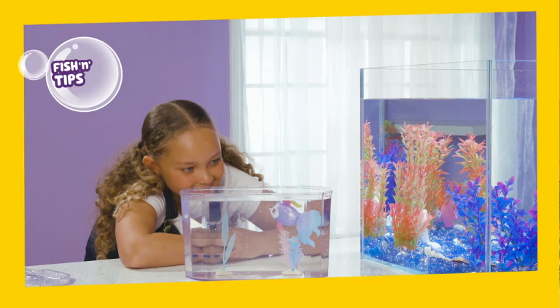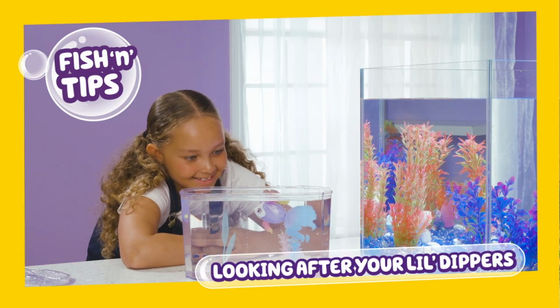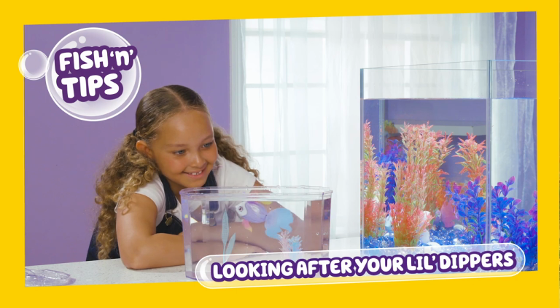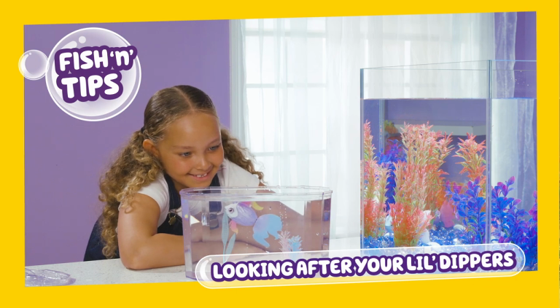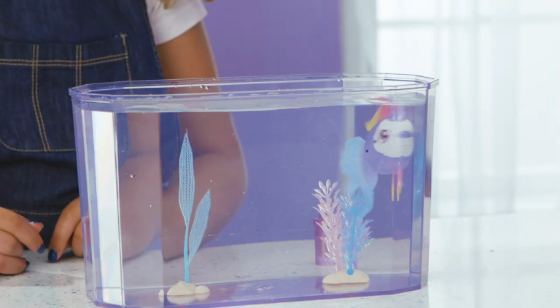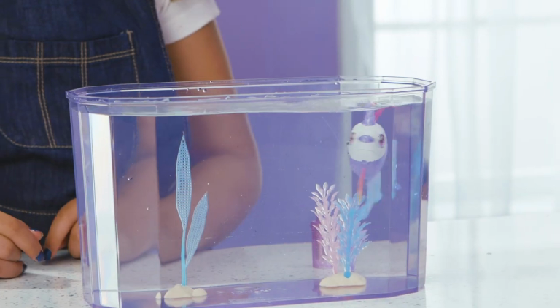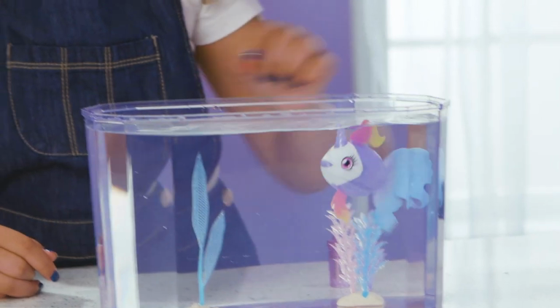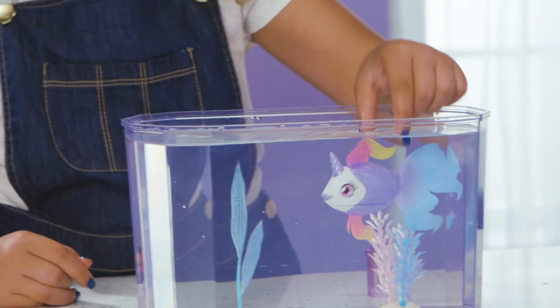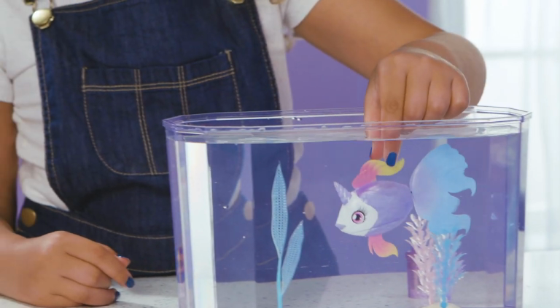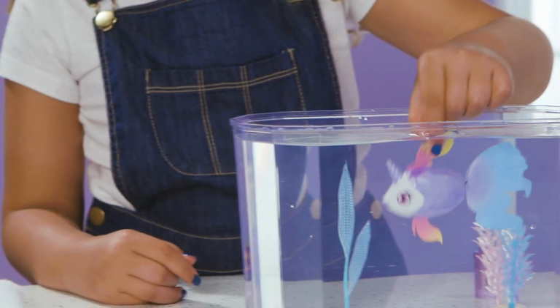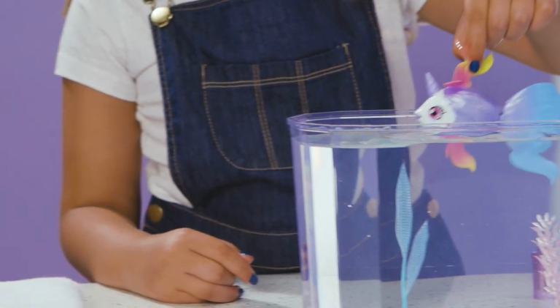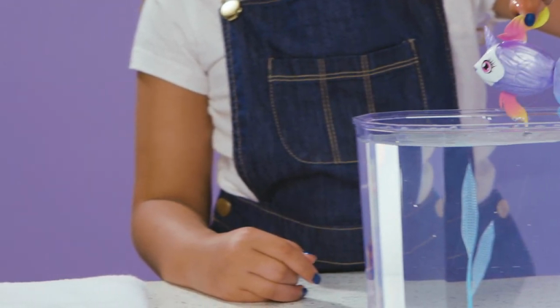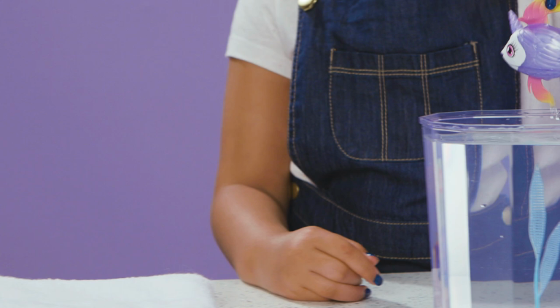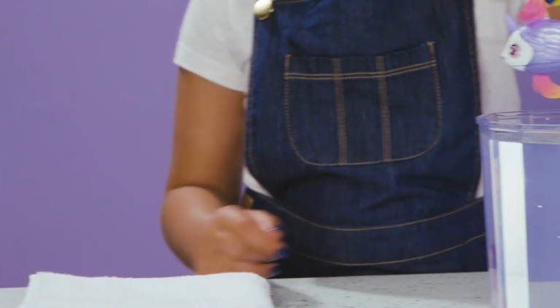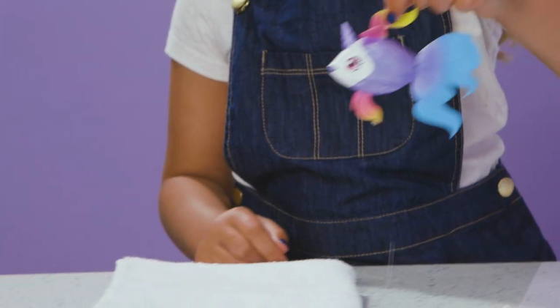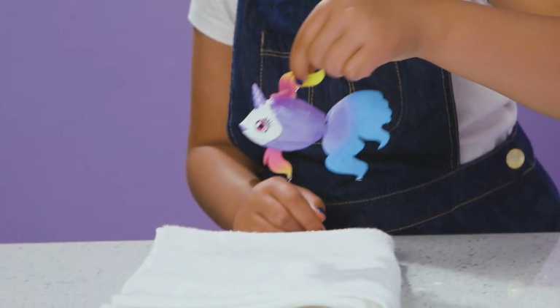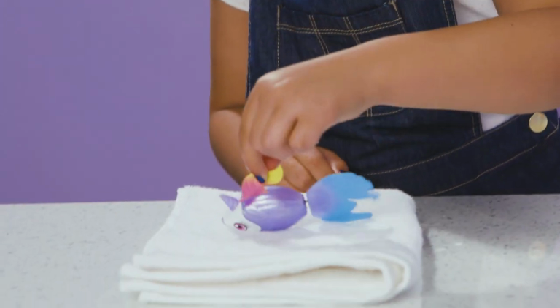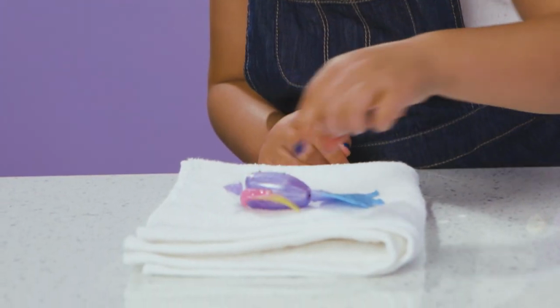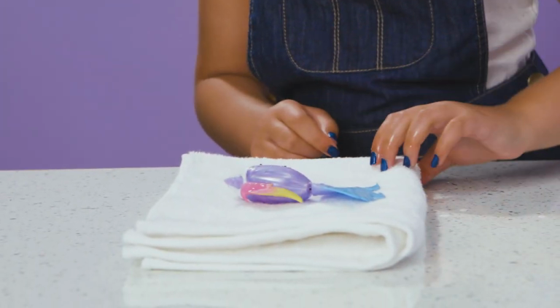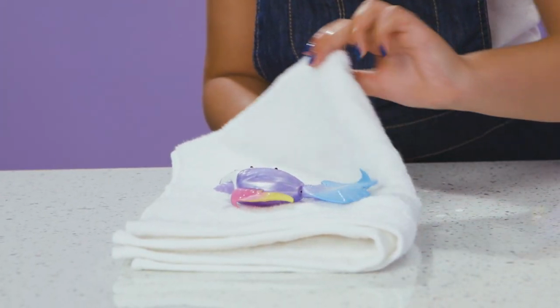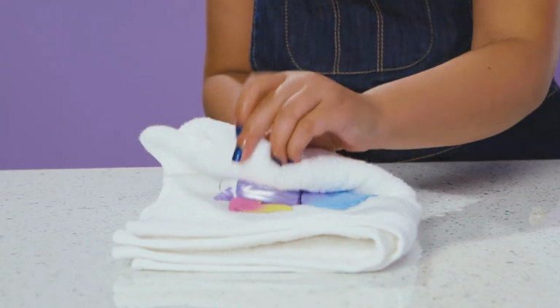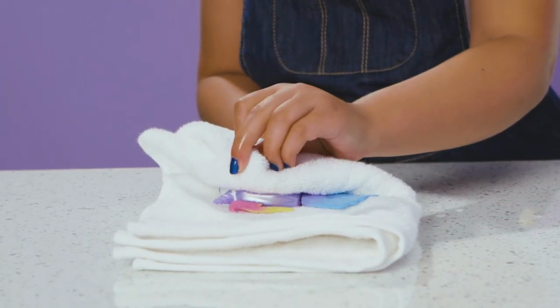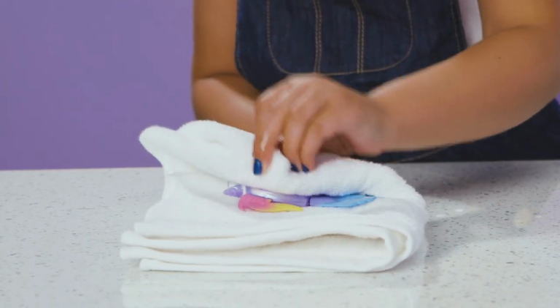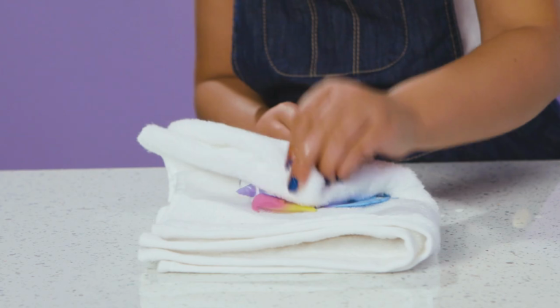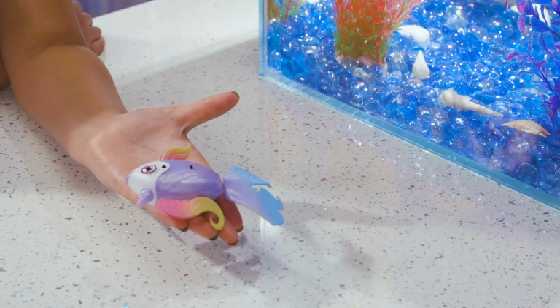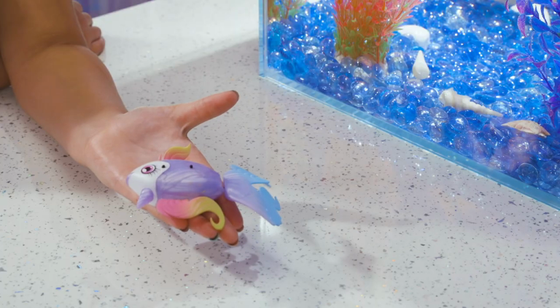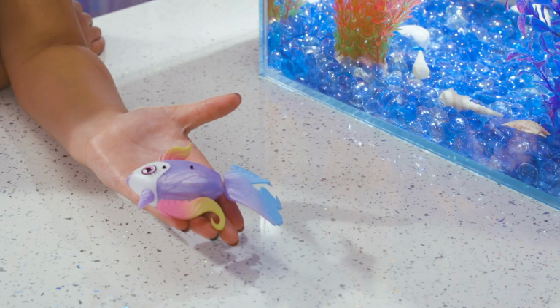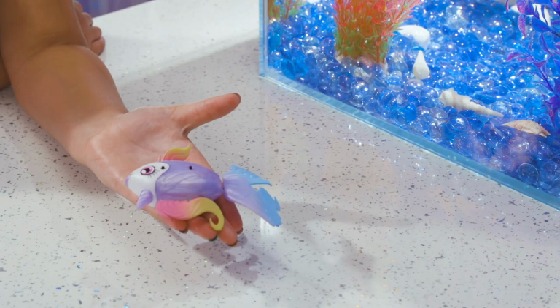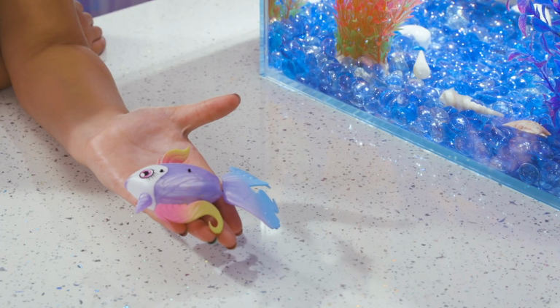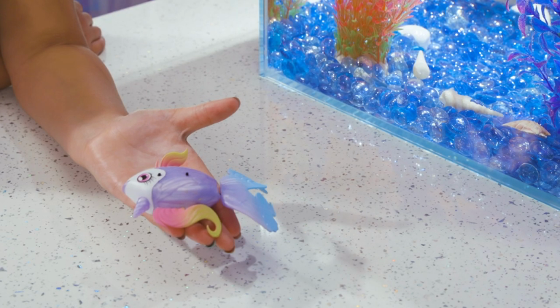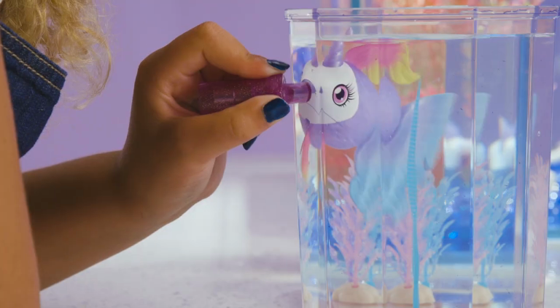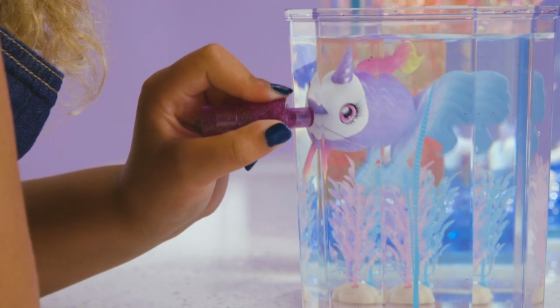No matter how pretty you make your Lil' Dippers aquarium, never mix with real aquatic life. Don't store the fish in water — pat them dry after play. Try not to restrict the movement of the fish tail when in water.